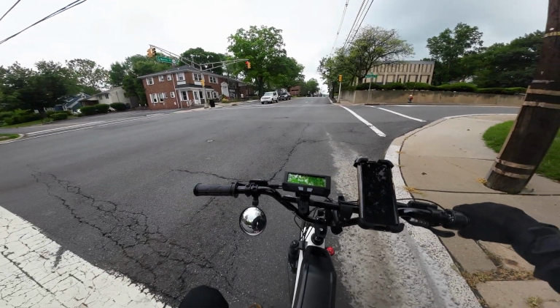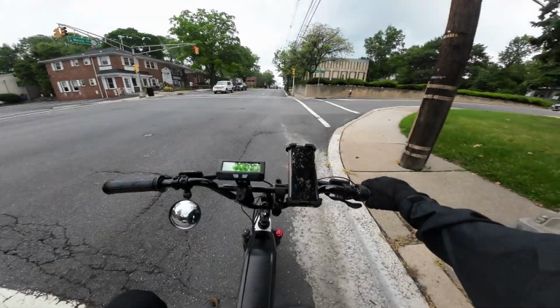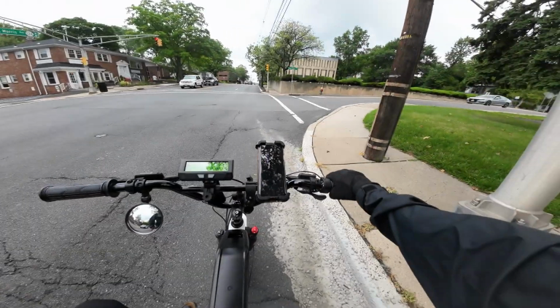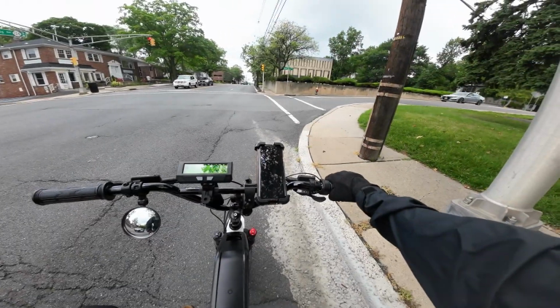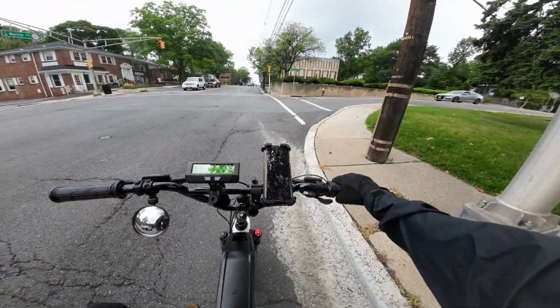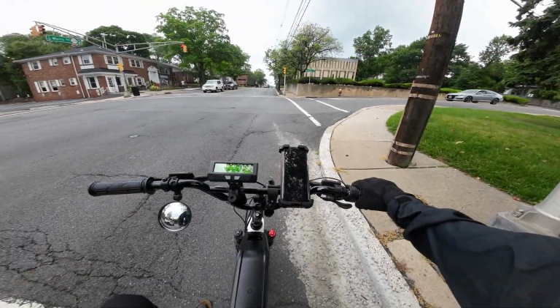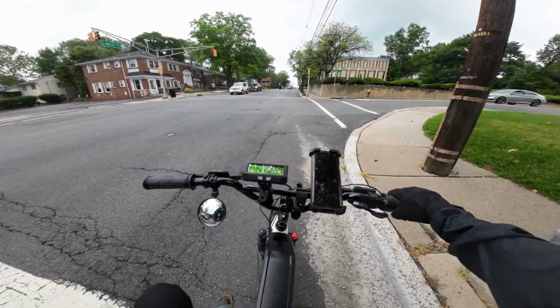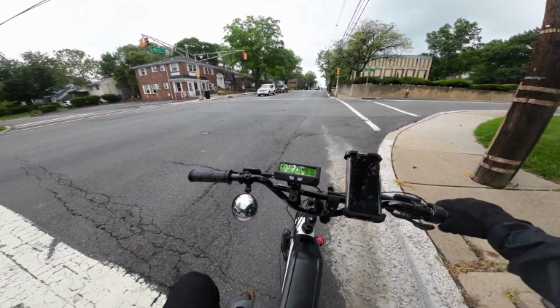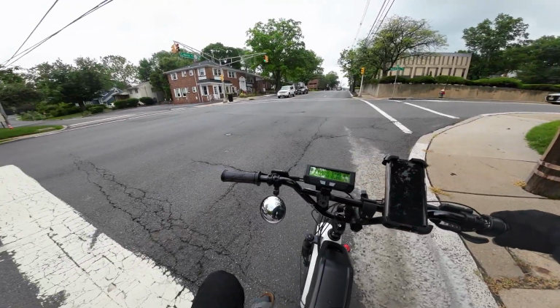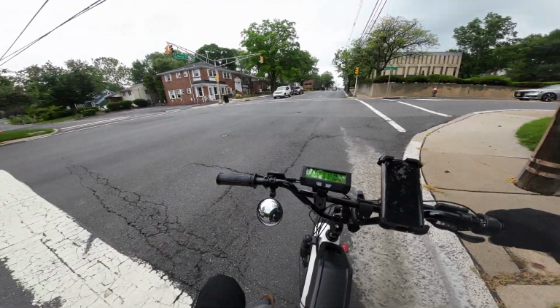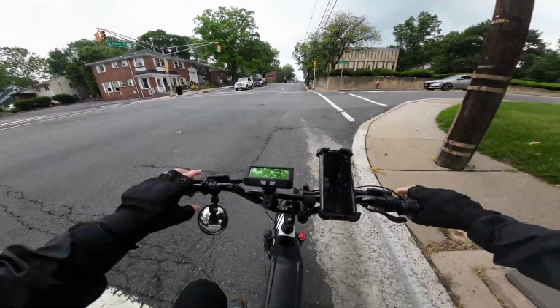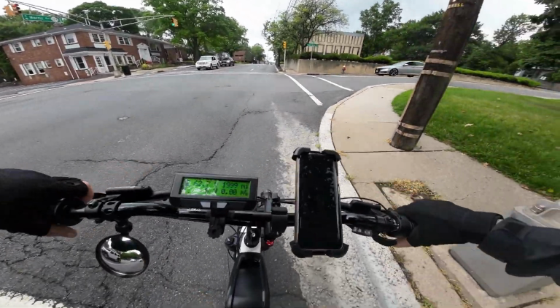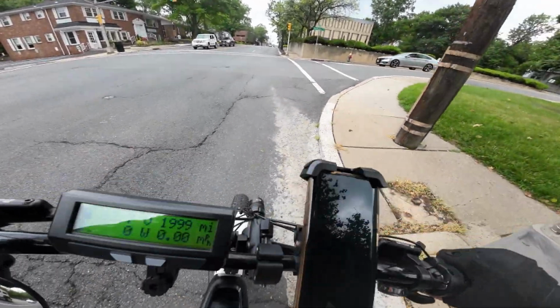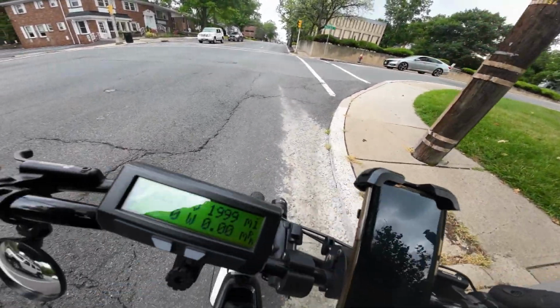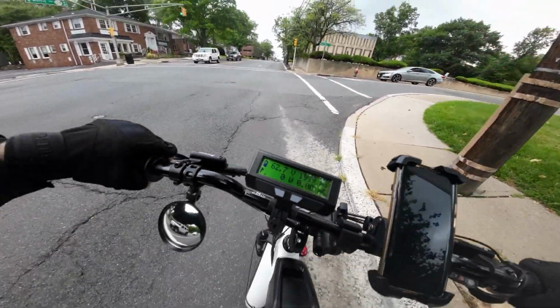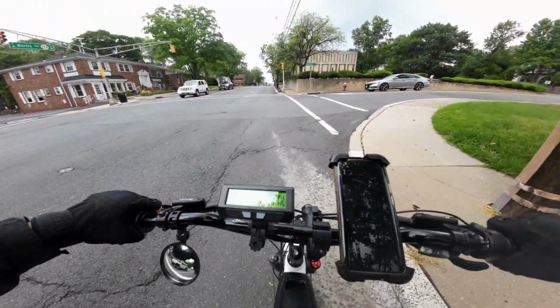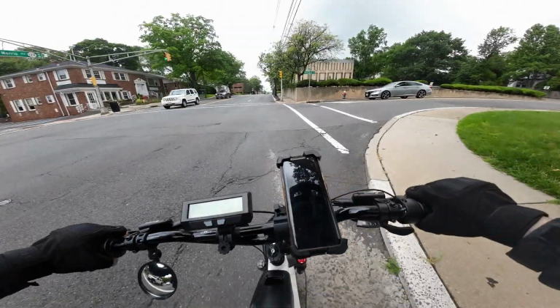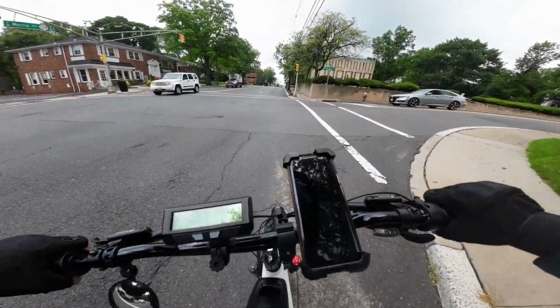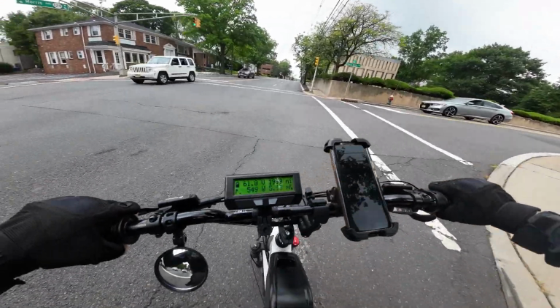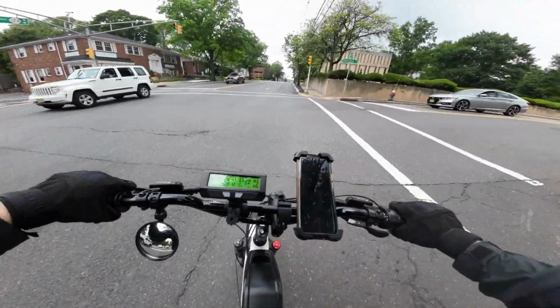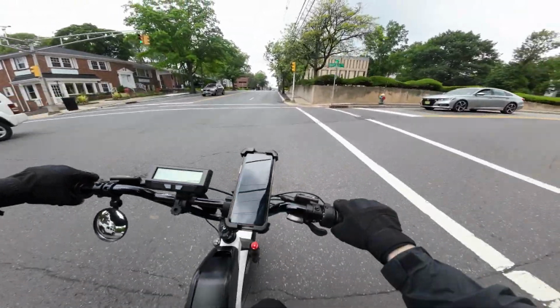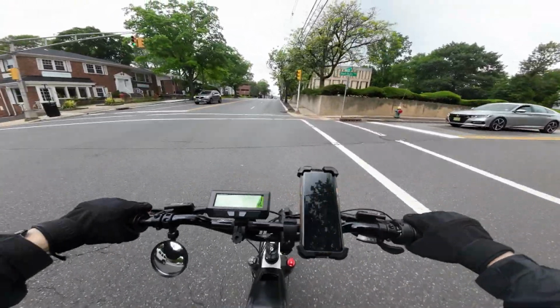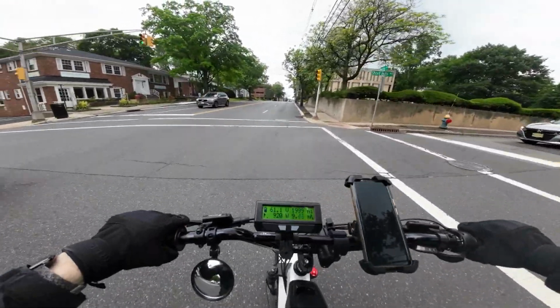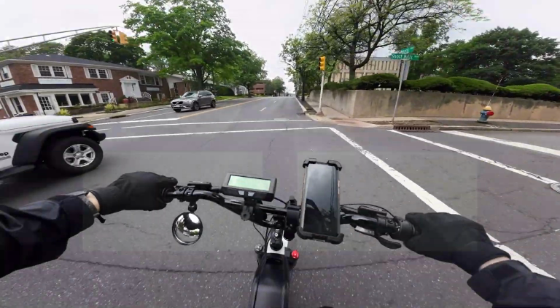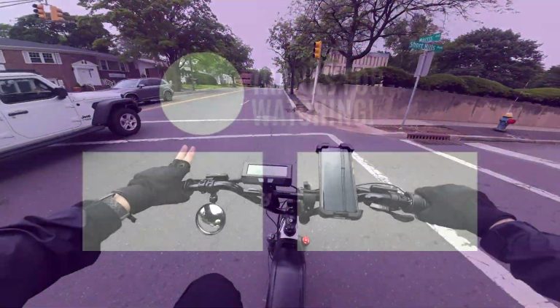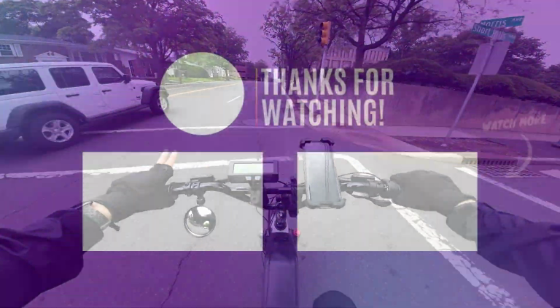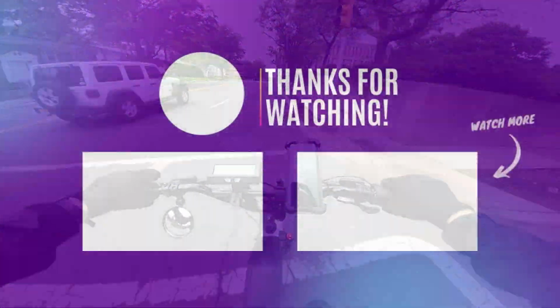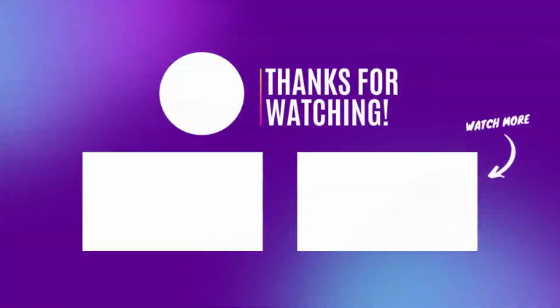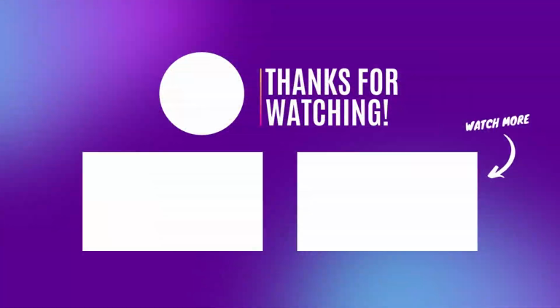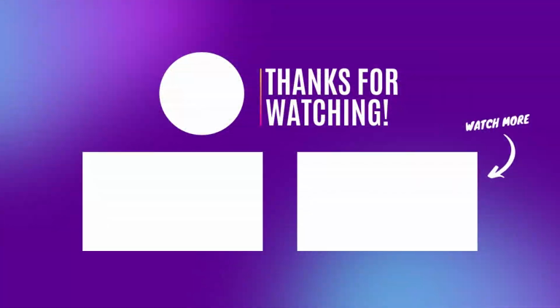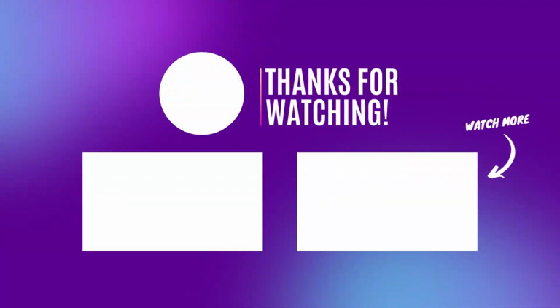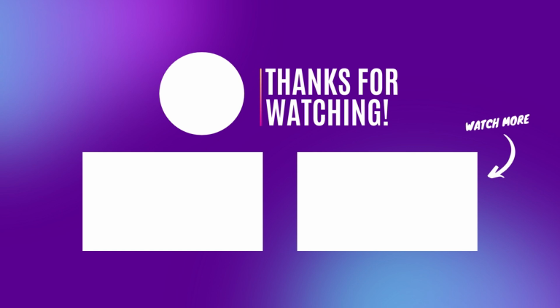With all that said, that's the end of the video. Hope you guys enjoyed. If you did, leave a like before you go. I'll see you guys in the next one. Peace.